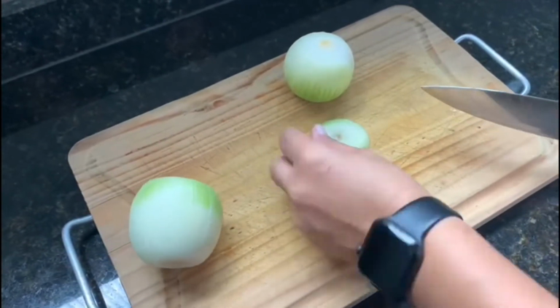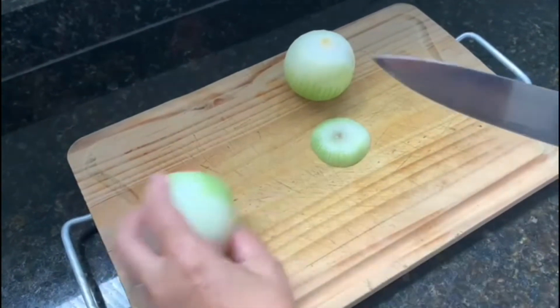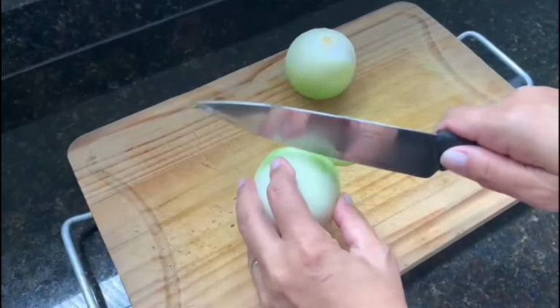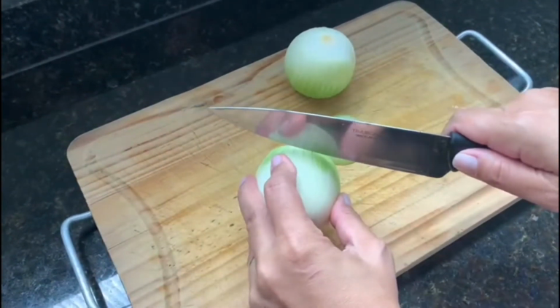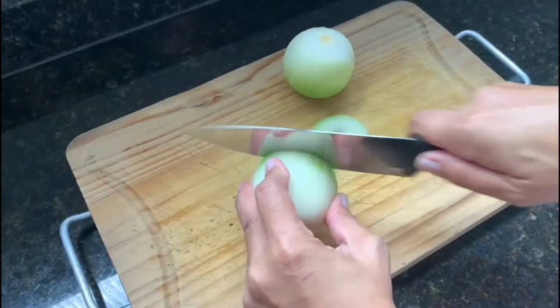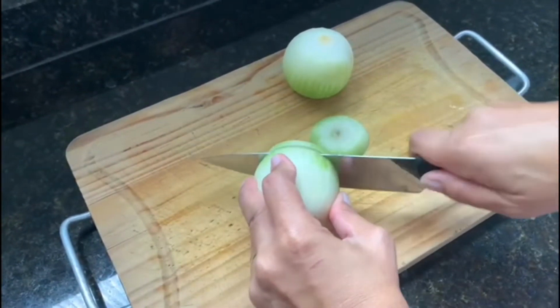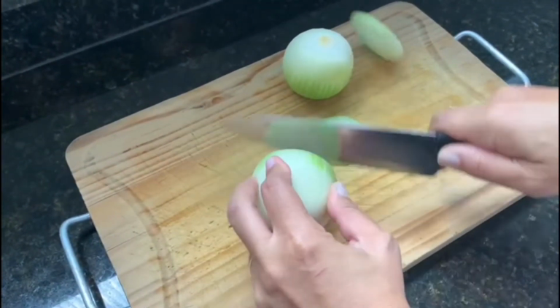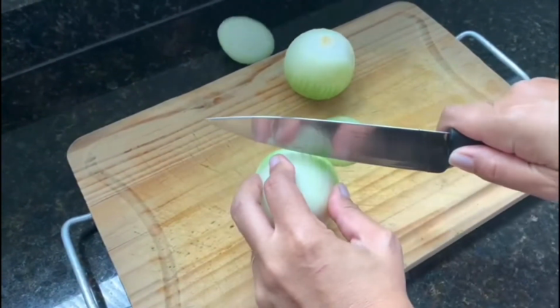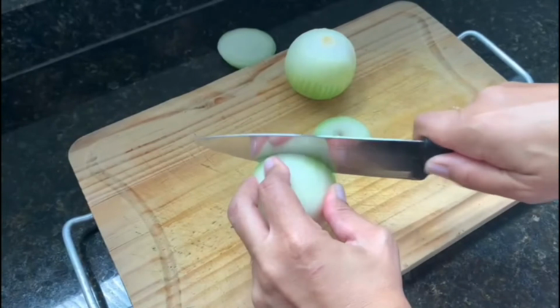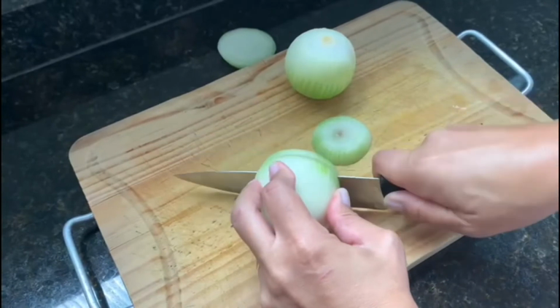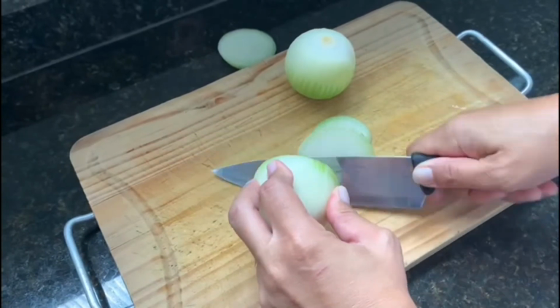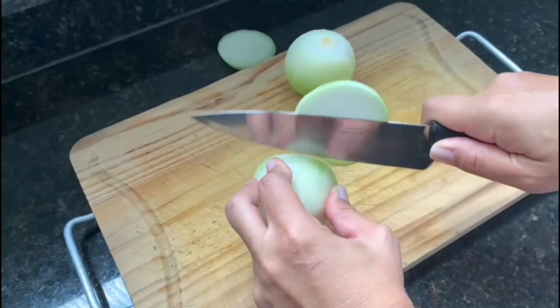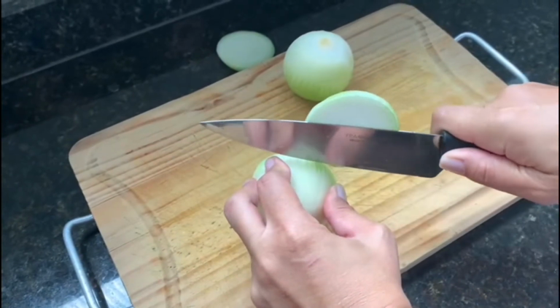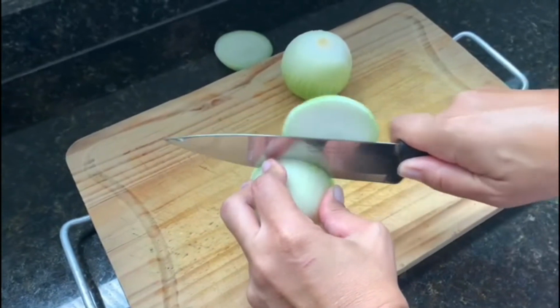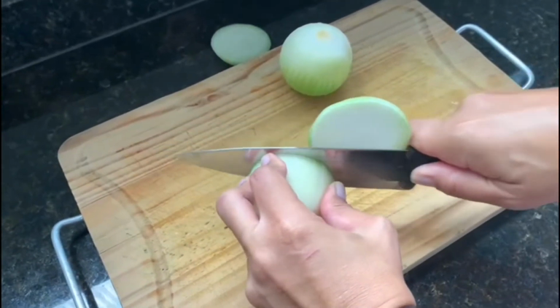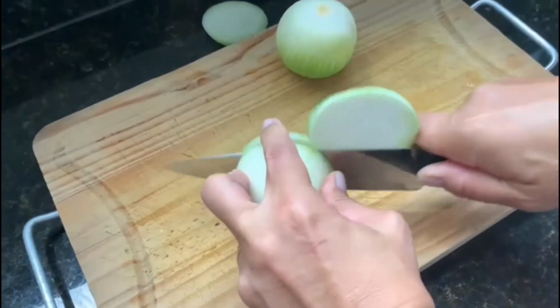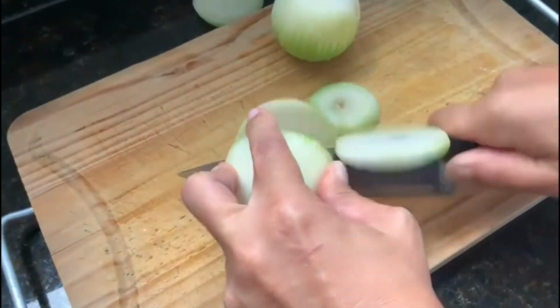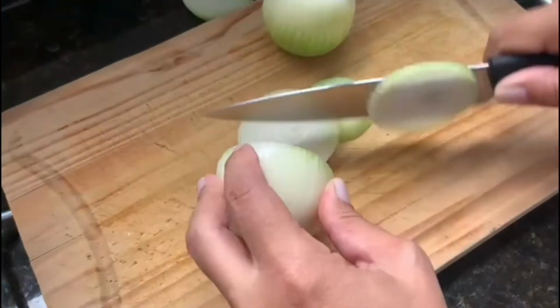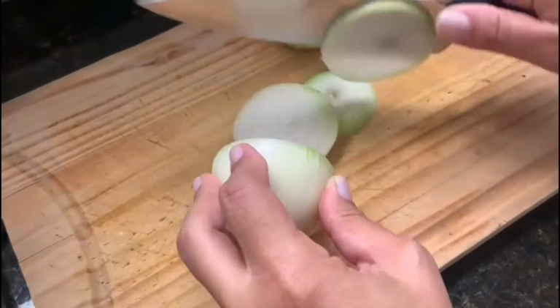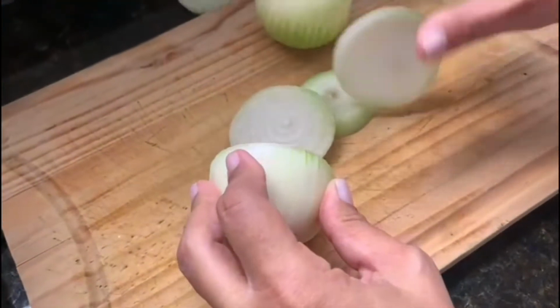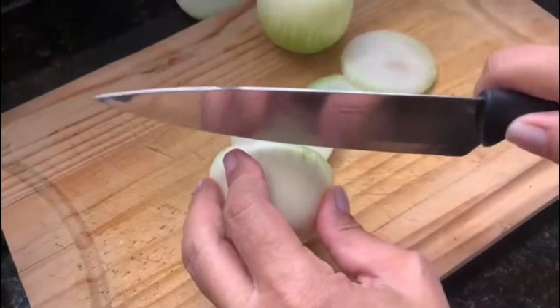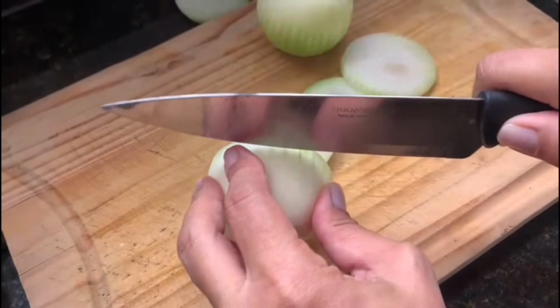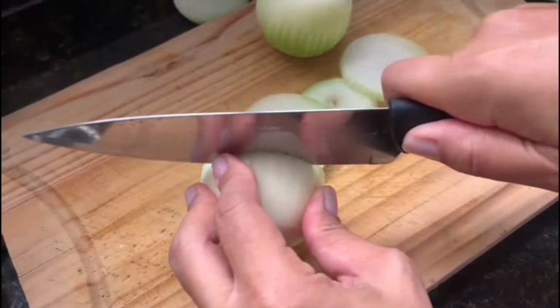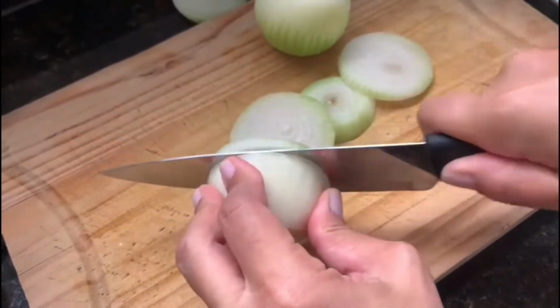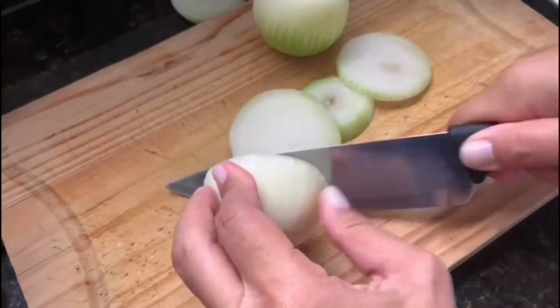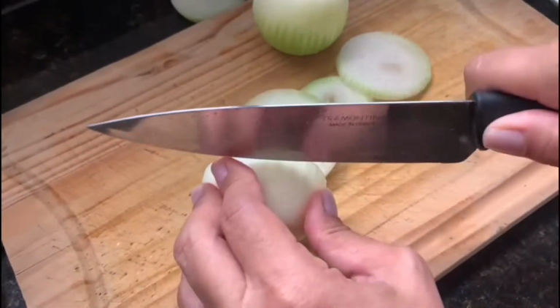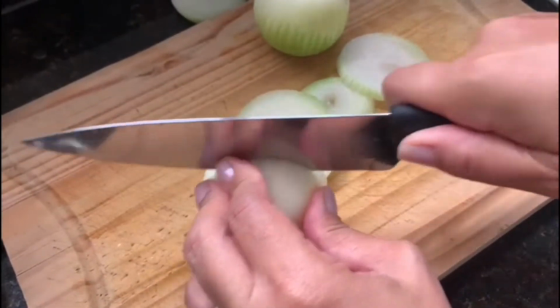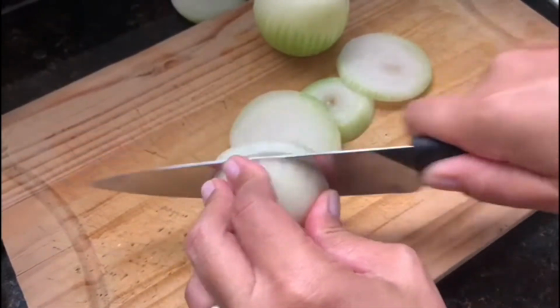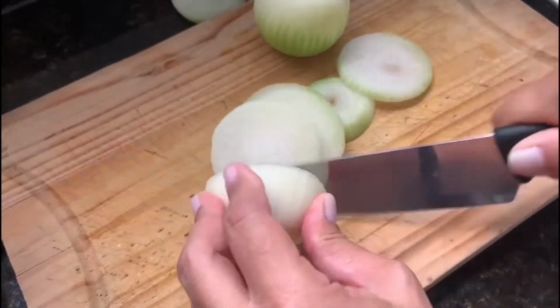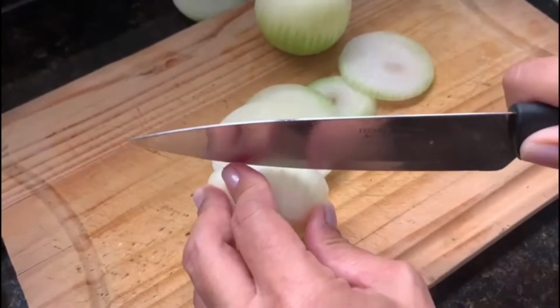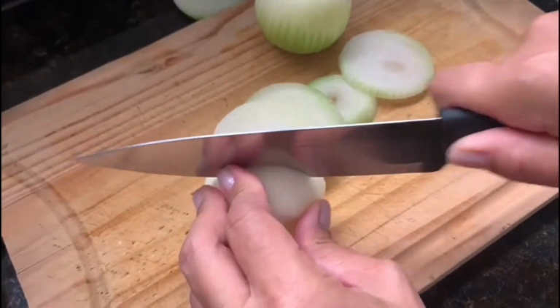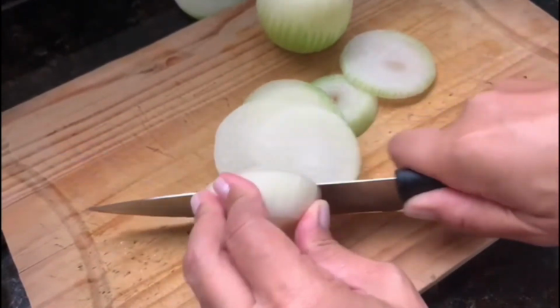Let's start our recipe cortando em rodelas 2 cebolas médias. Then cut and reserve in the water 2 cebolas médias.